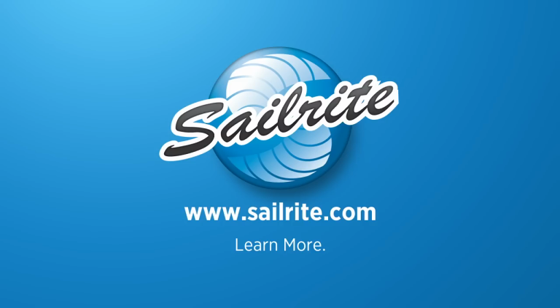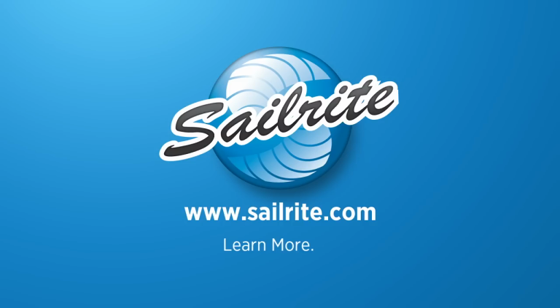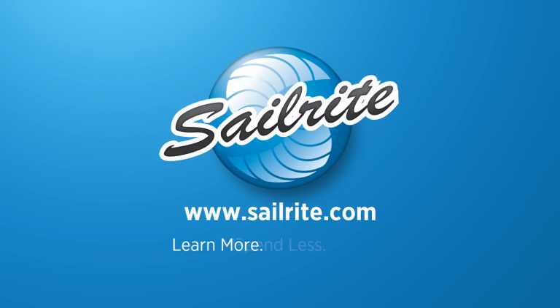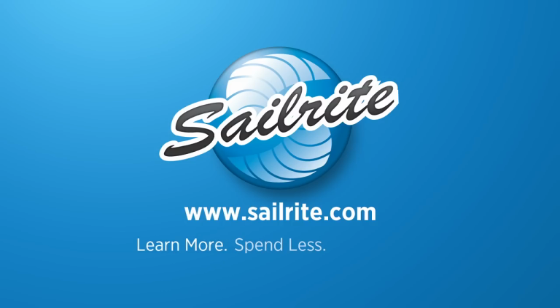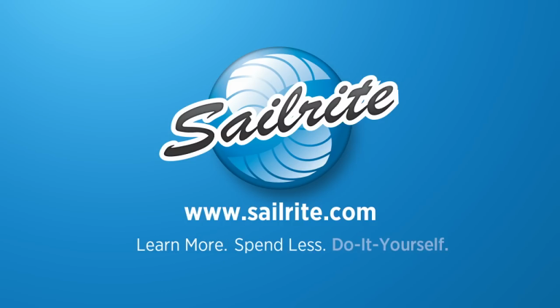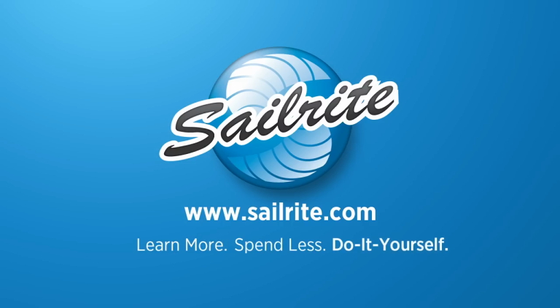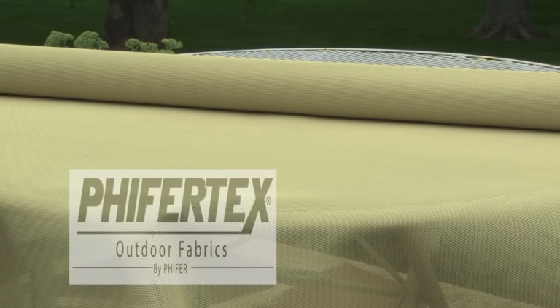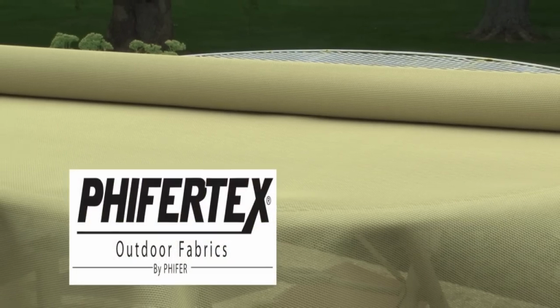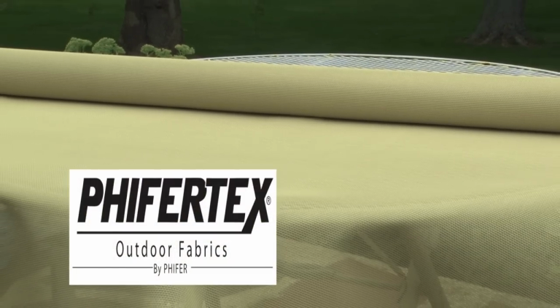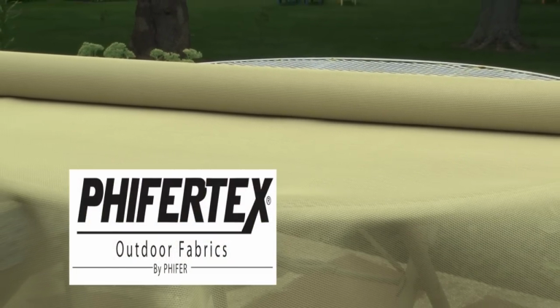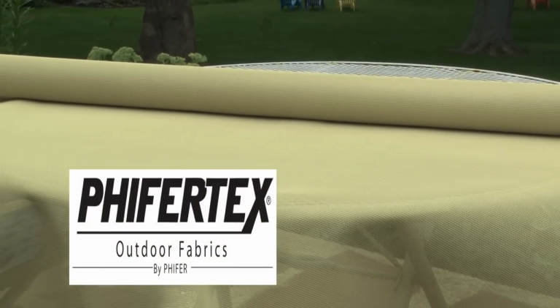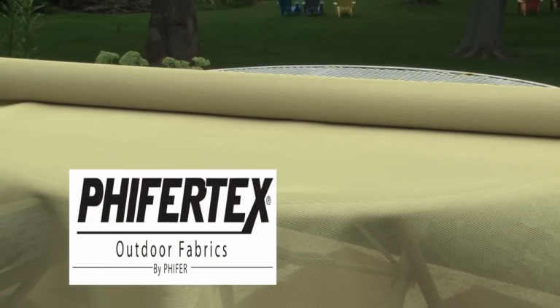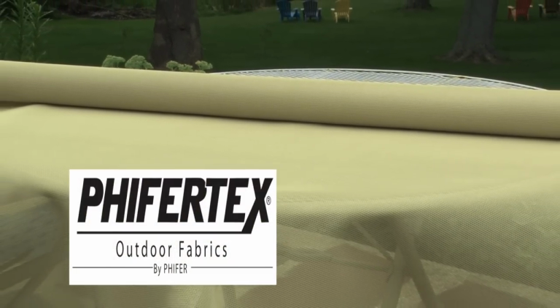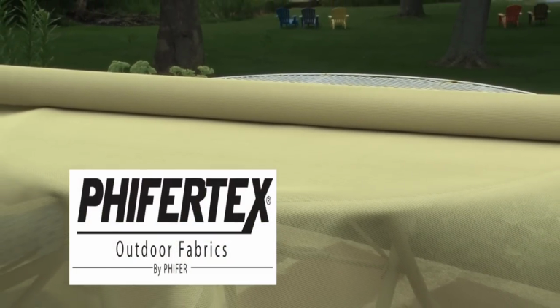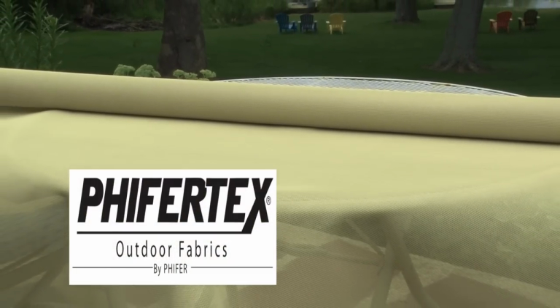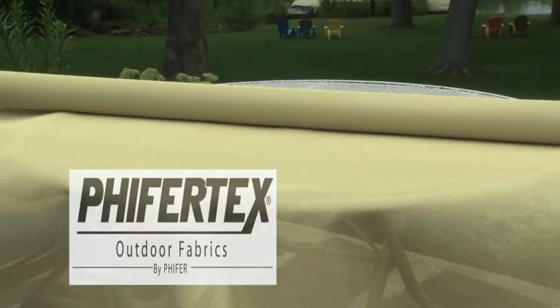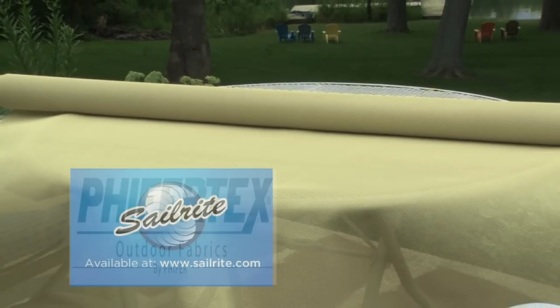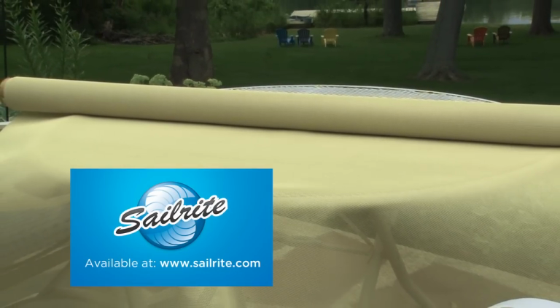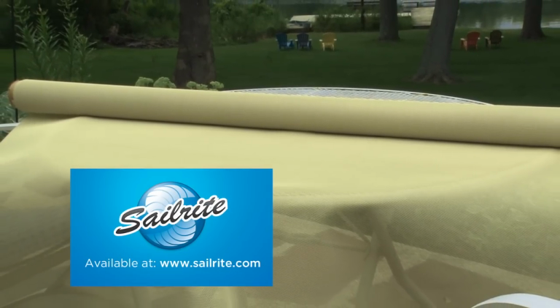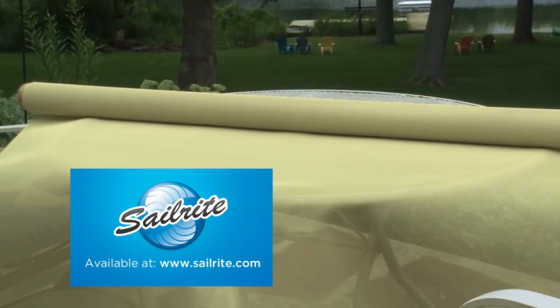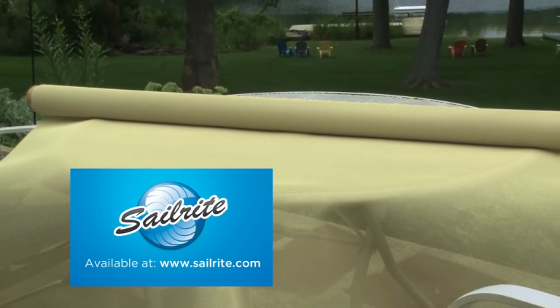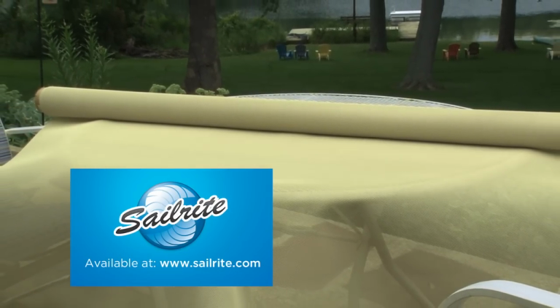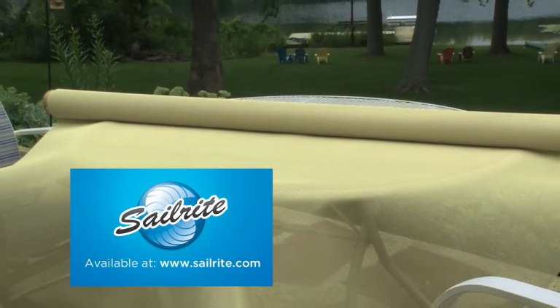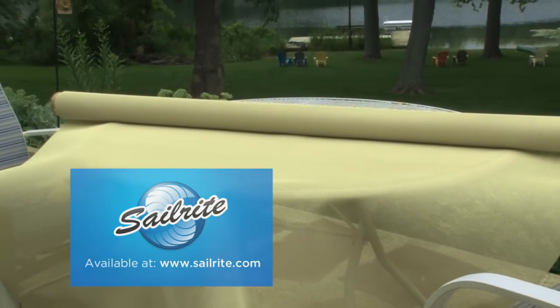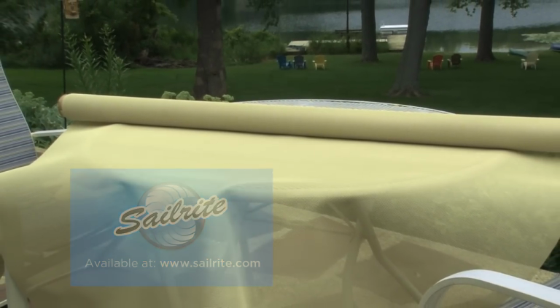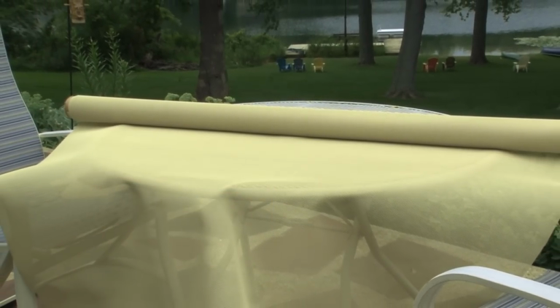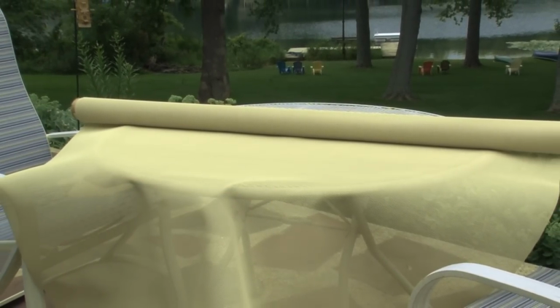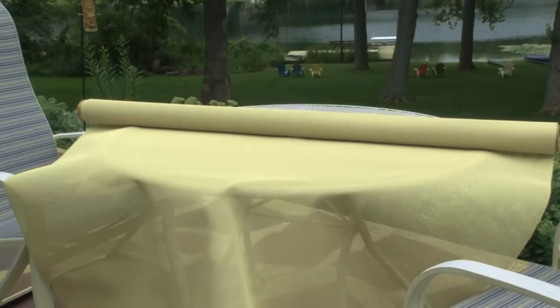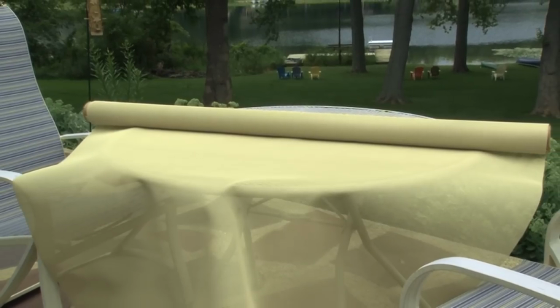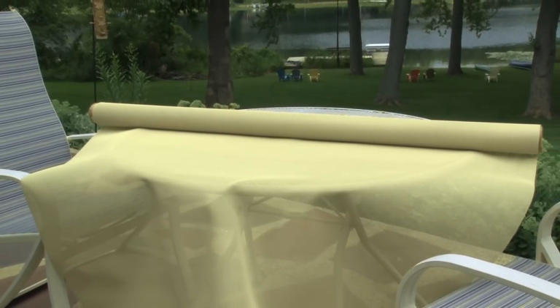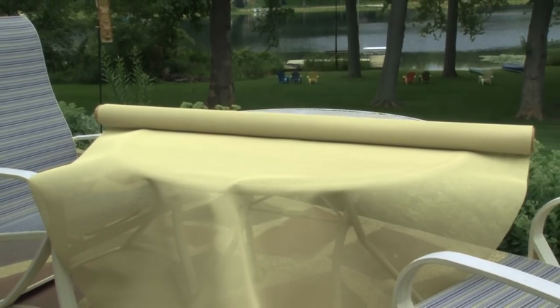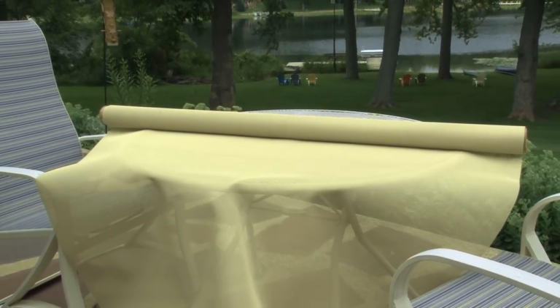This video is brought to you by Sailrite. This is Pfeiffertex Mesh Almond from Sailrite. Pfeiffertex Mesh is a tightly woven mesh fabric with 100% vinyl coating on a woven polyester mesh.